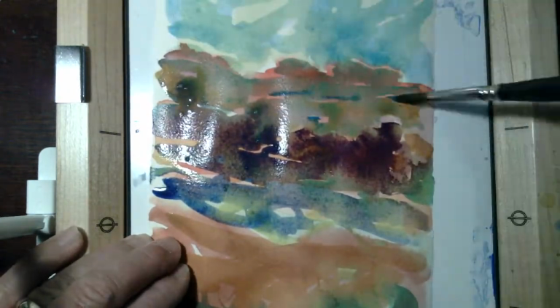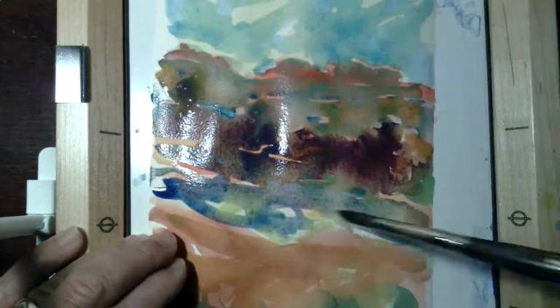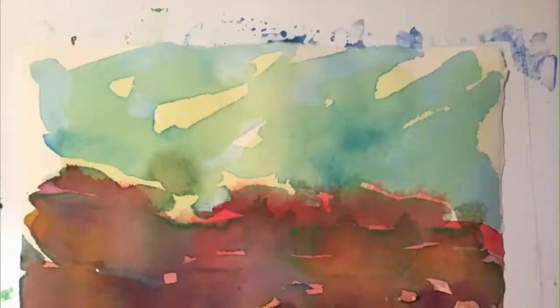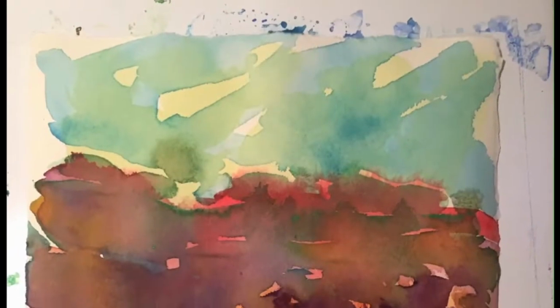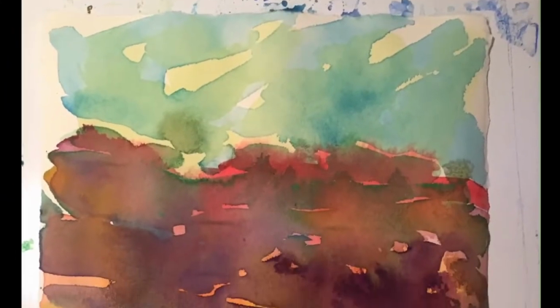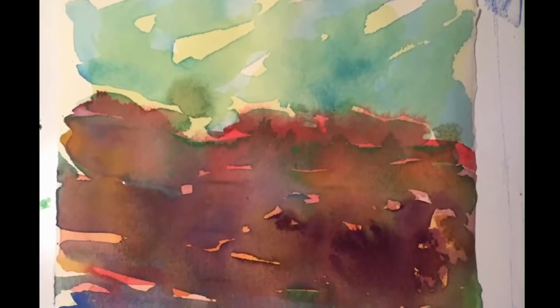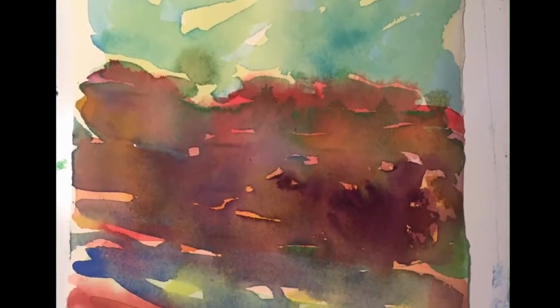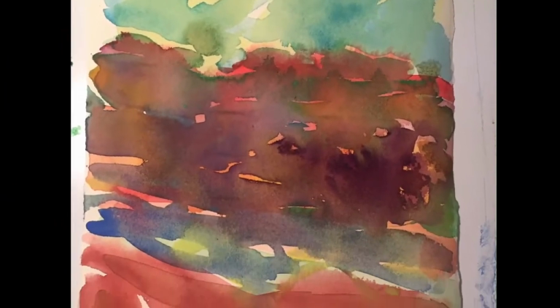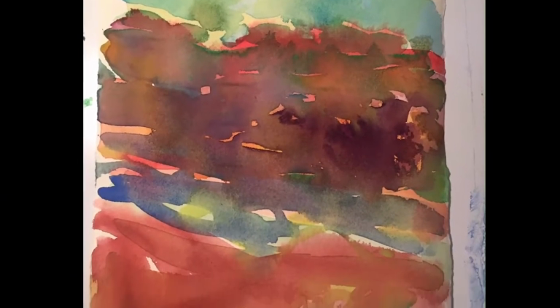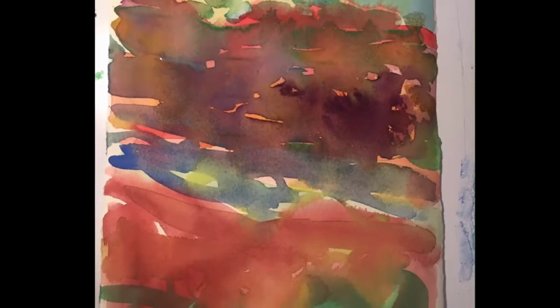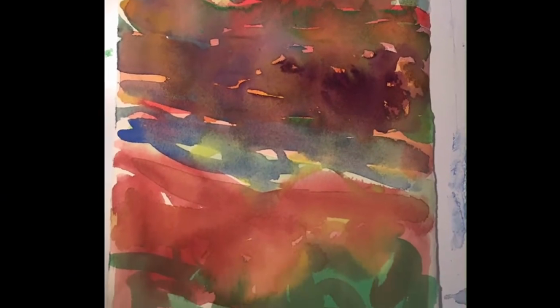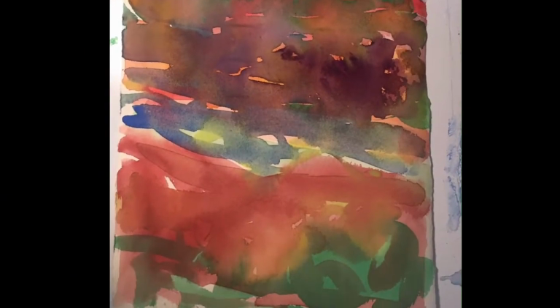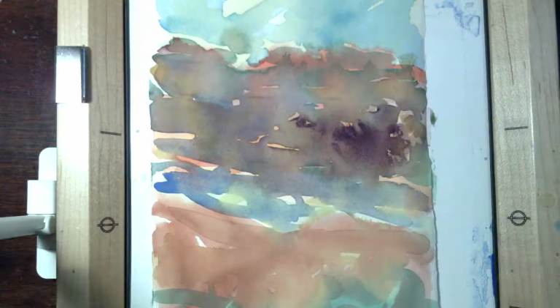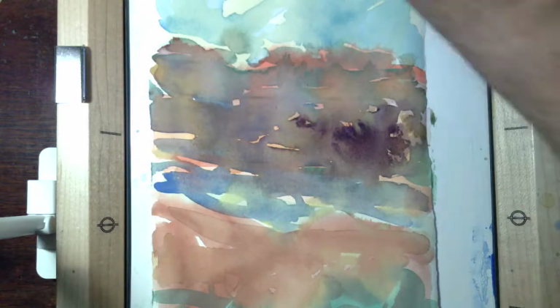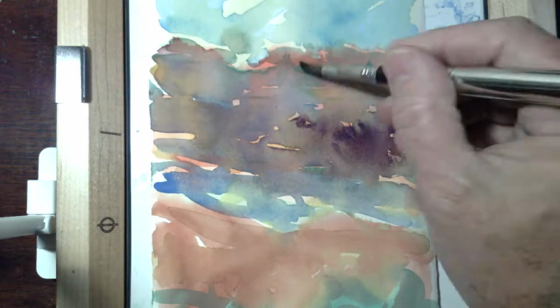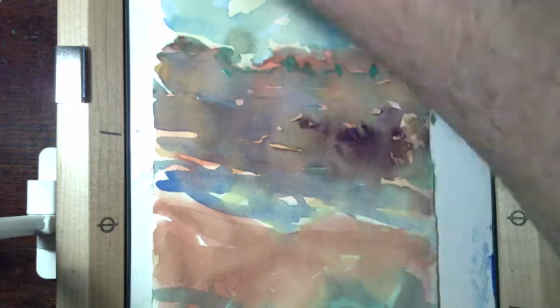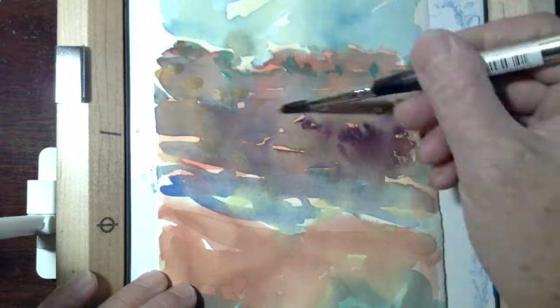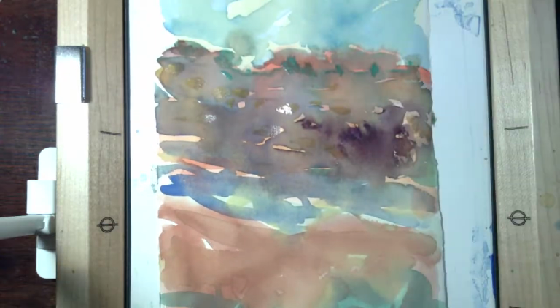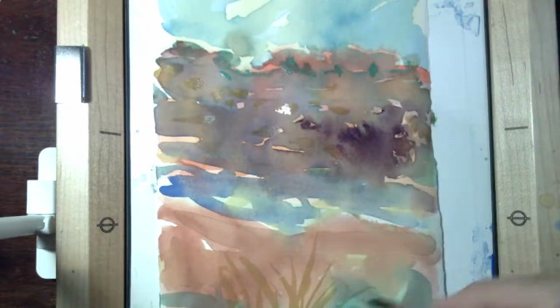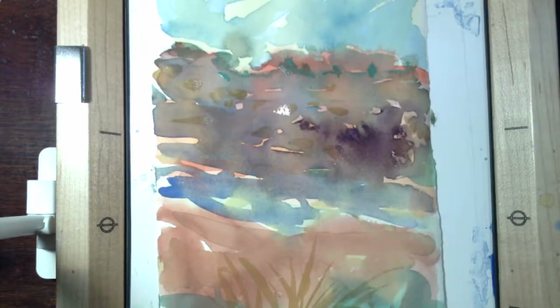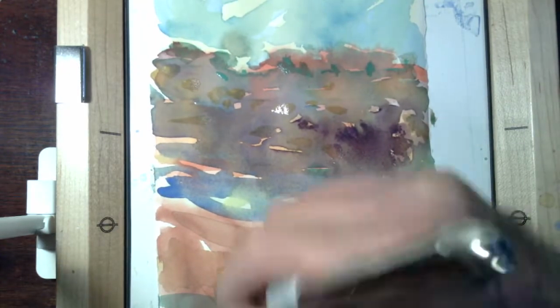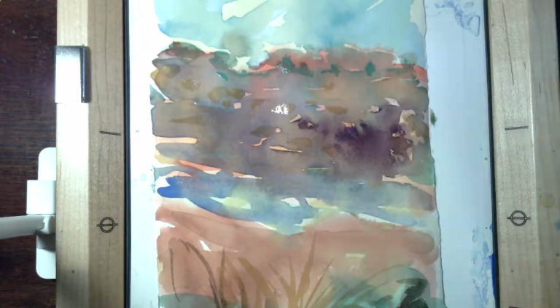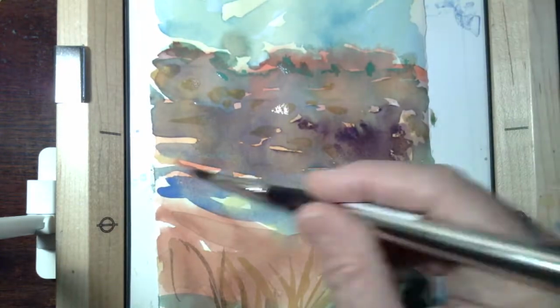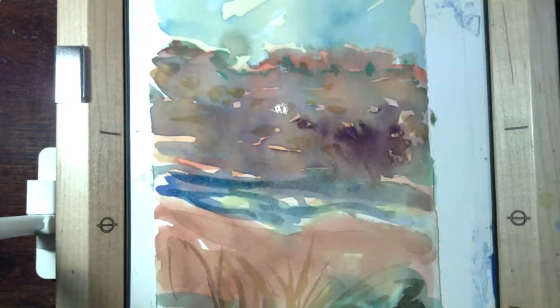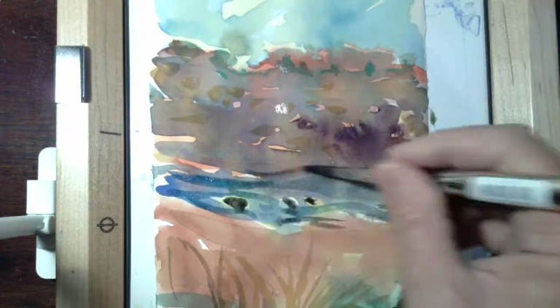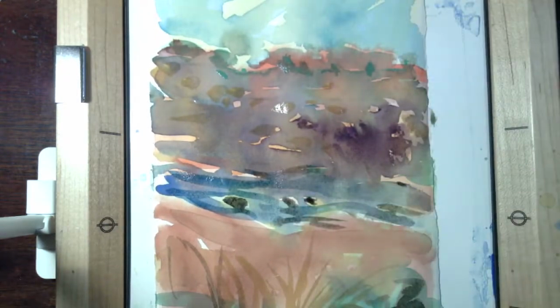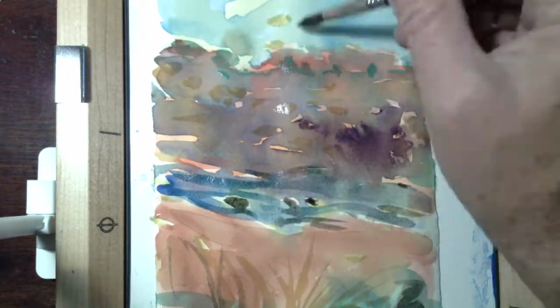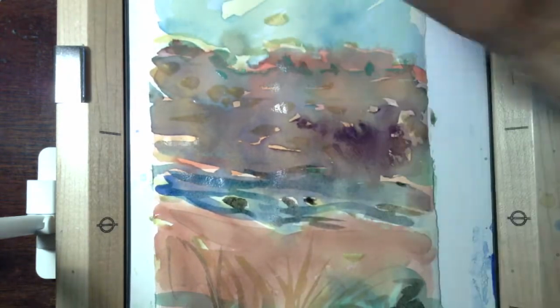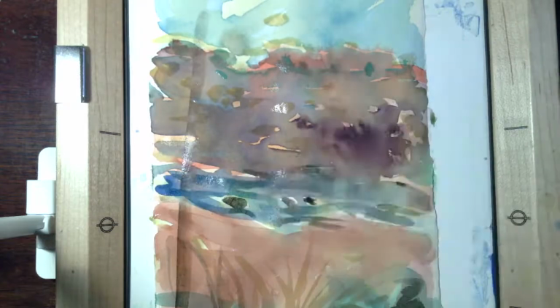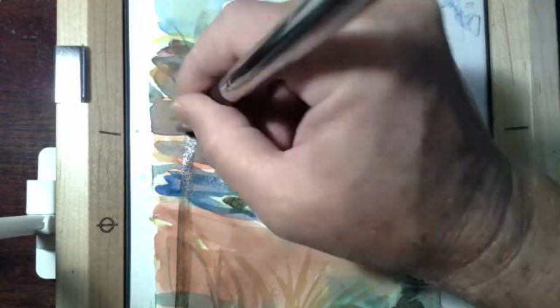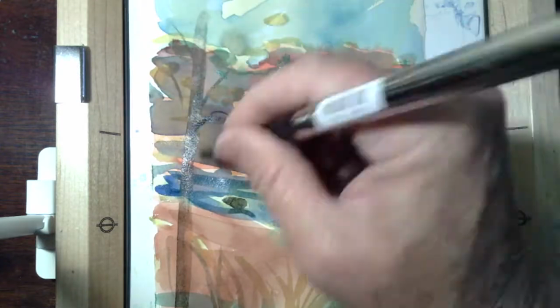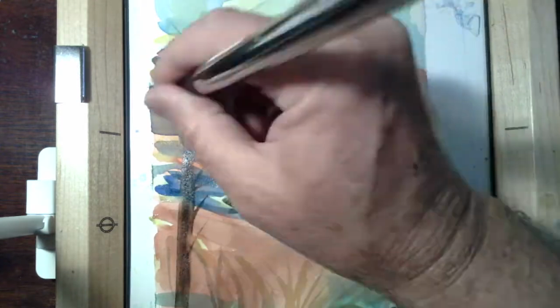Worked to establish a big ground and establish a stream, then let that dry to get even more contrast. Came back to it one more time — this is as close as I get to detail: some grassy forms in the foreground, some rocks in the stream.